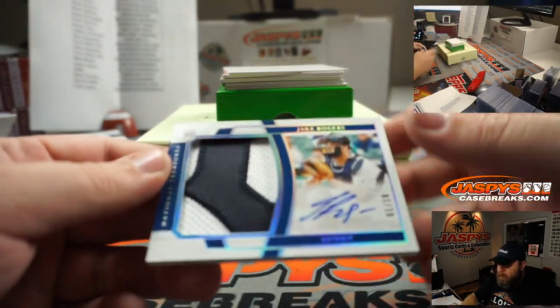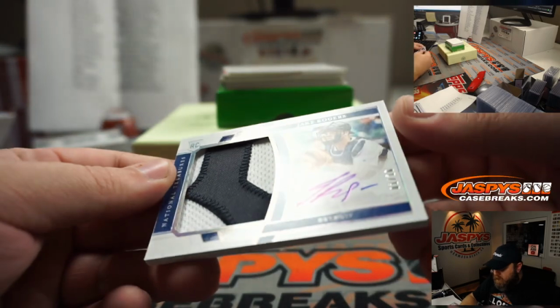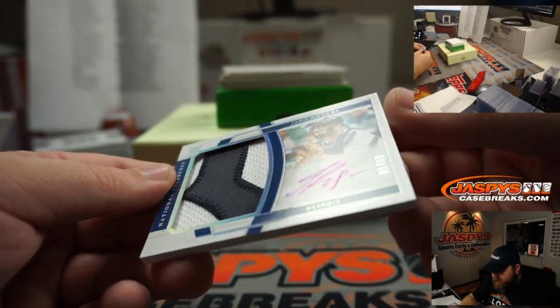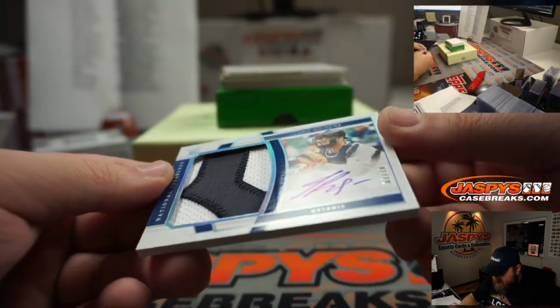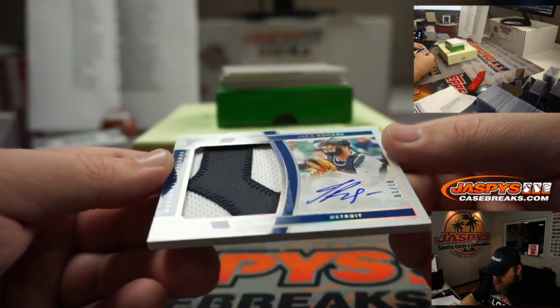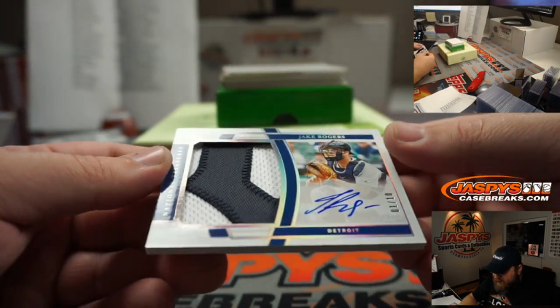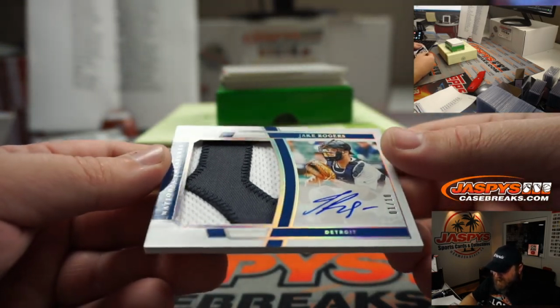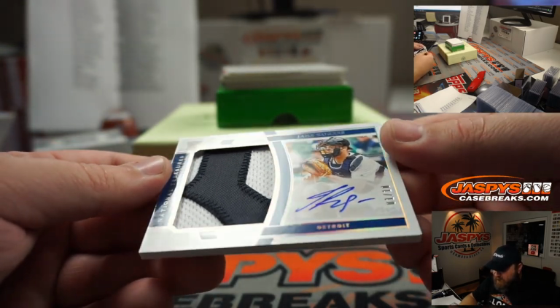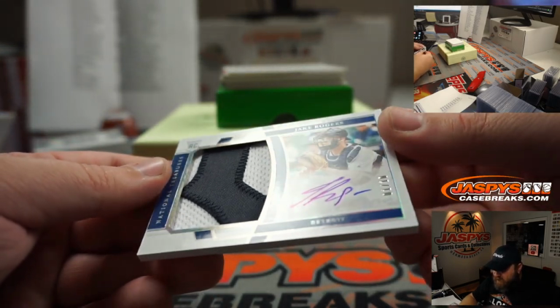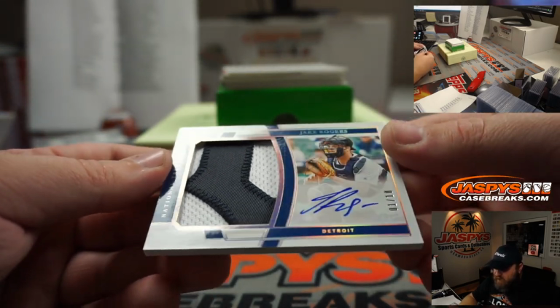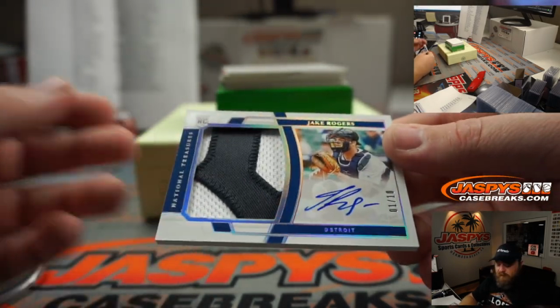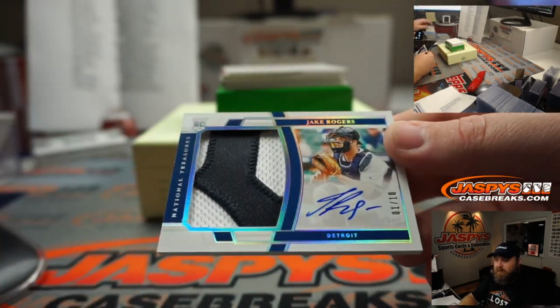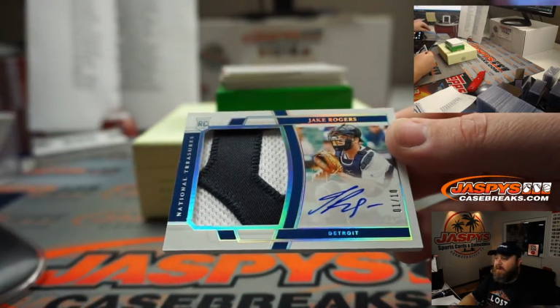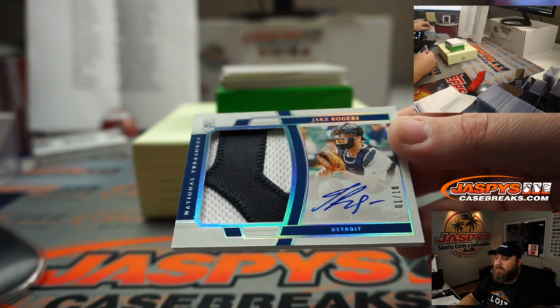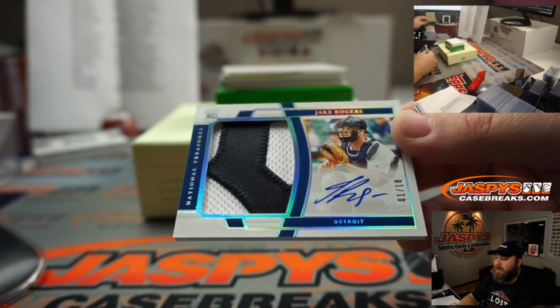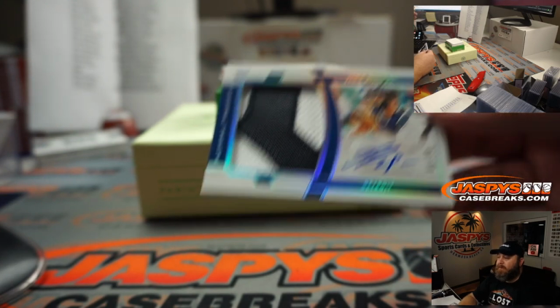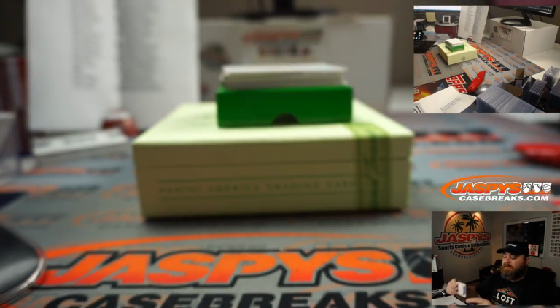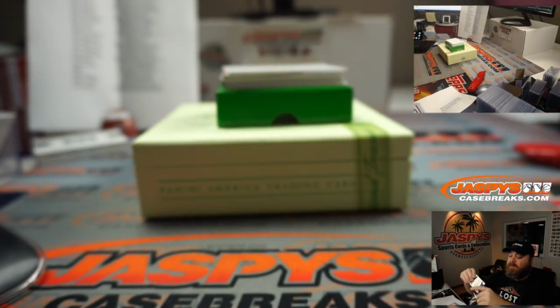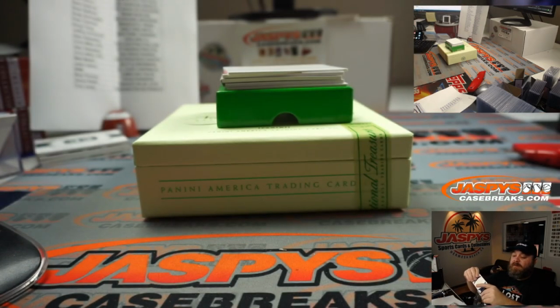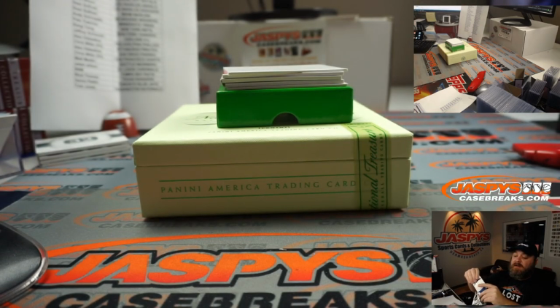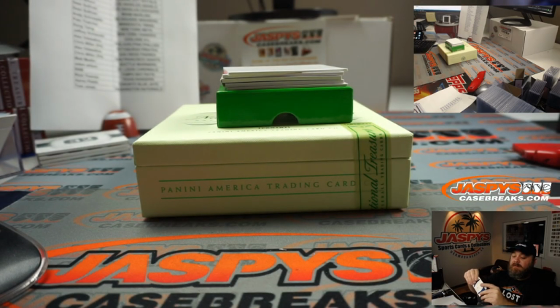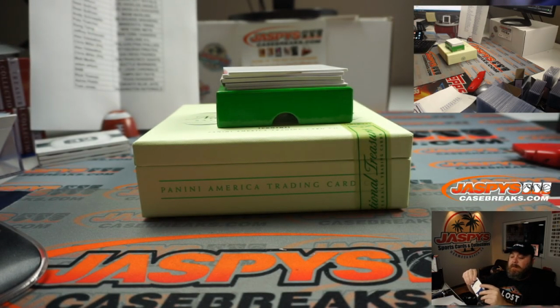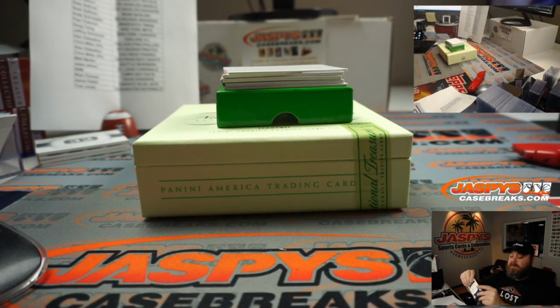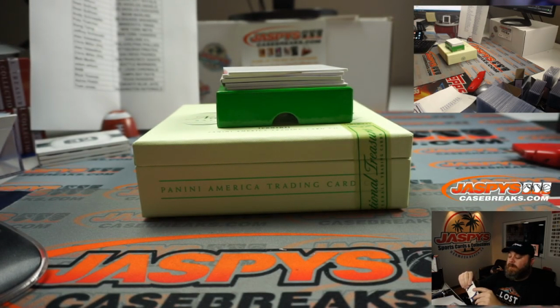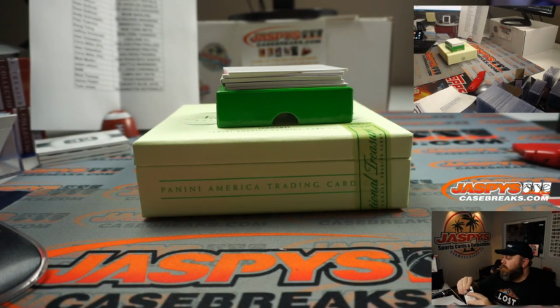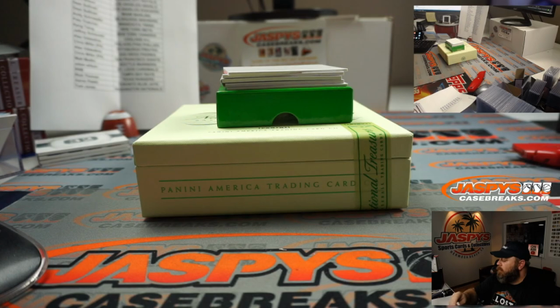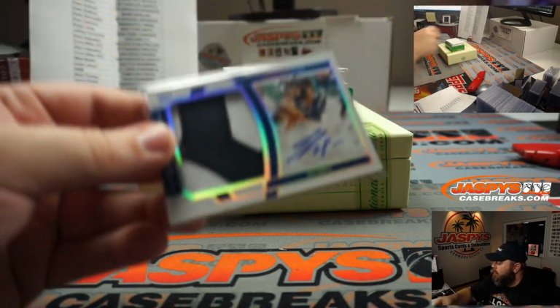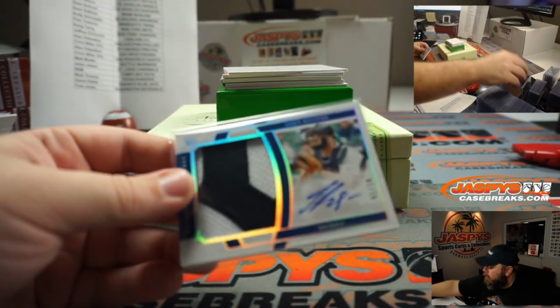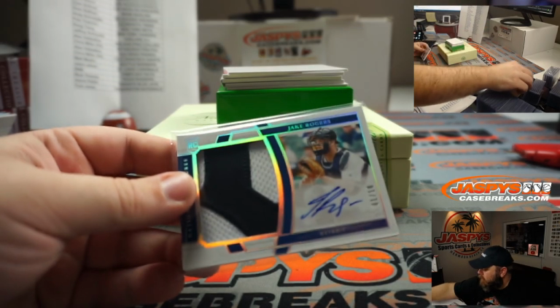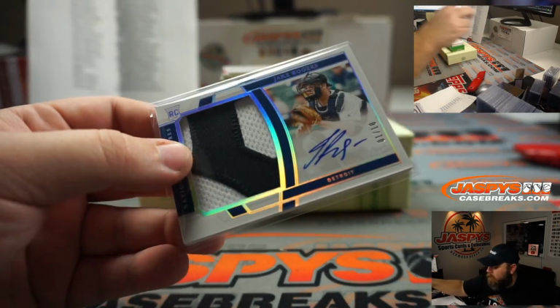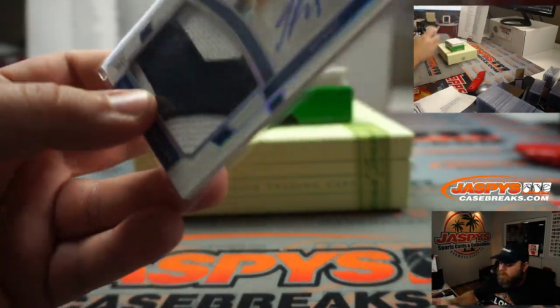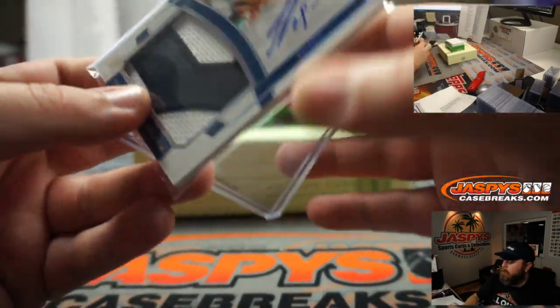Another nice patch here — one out of ten — Jake Rogers, on-card auto and patch, for the Detroit Tigers, going to TJ Boyer.